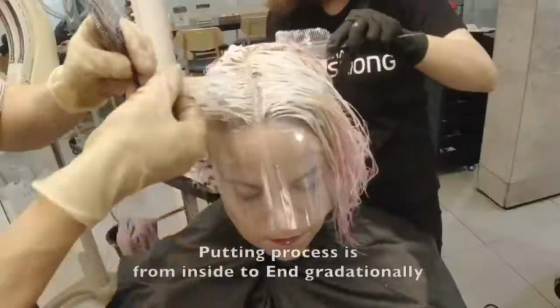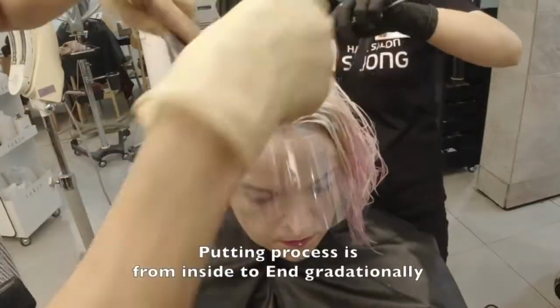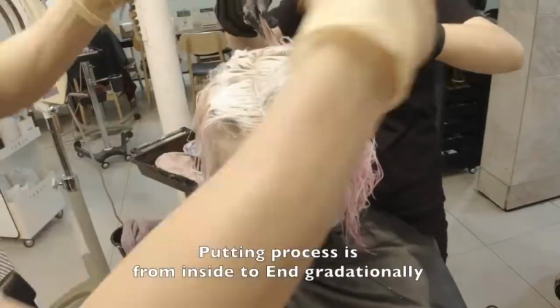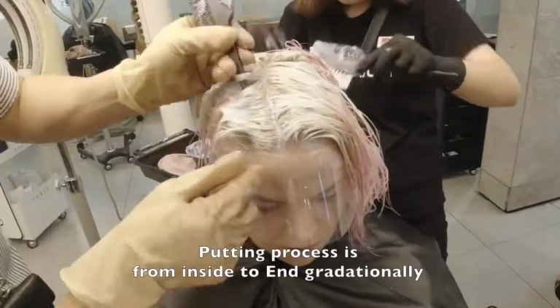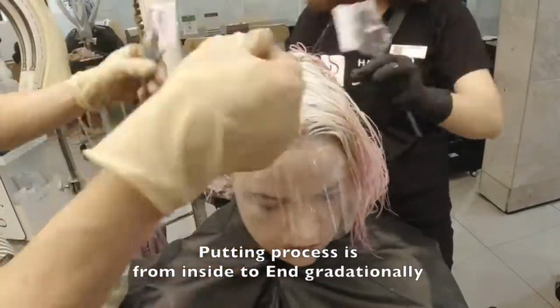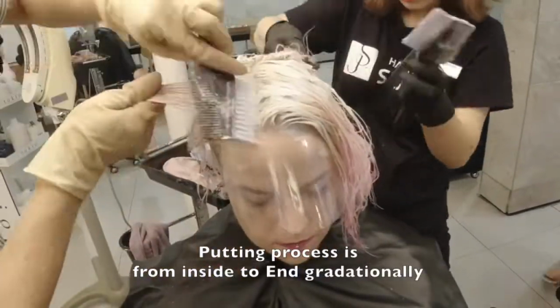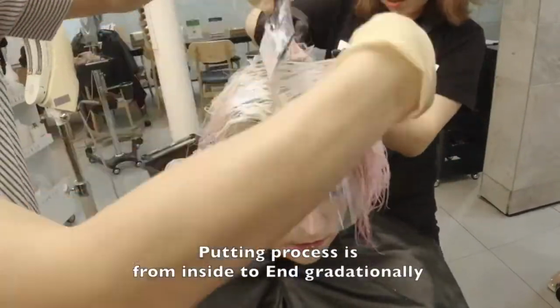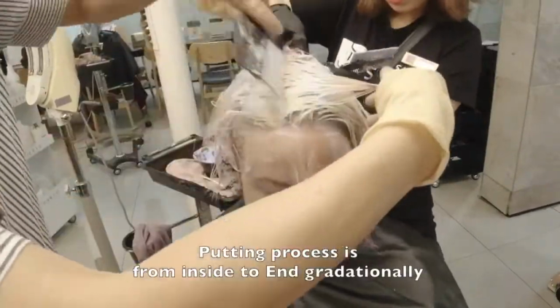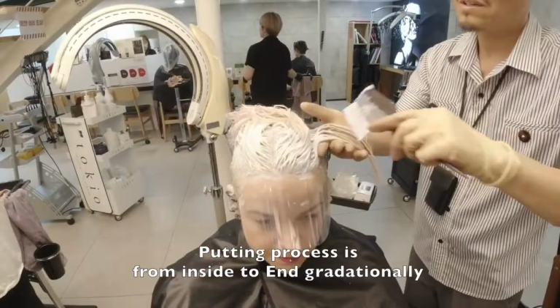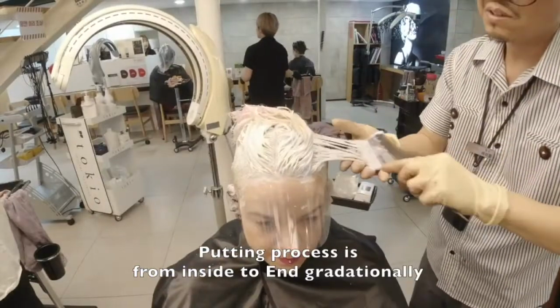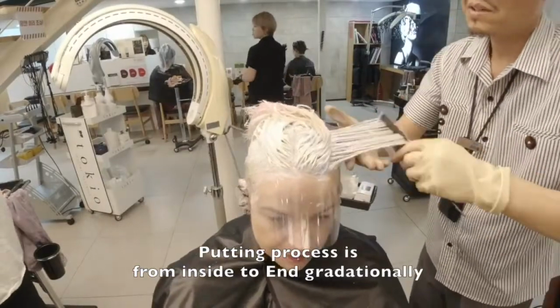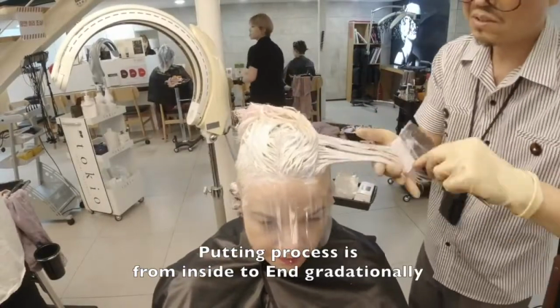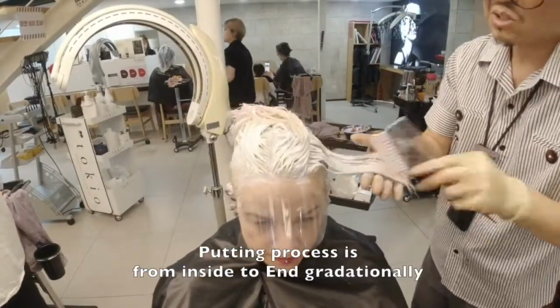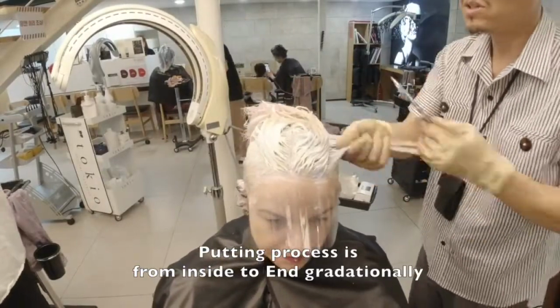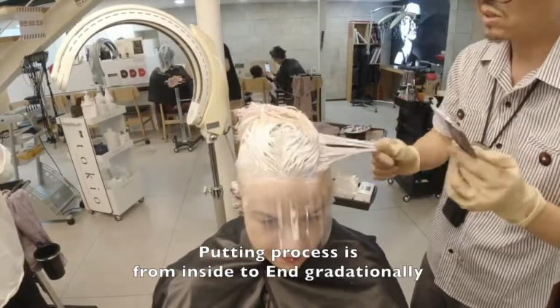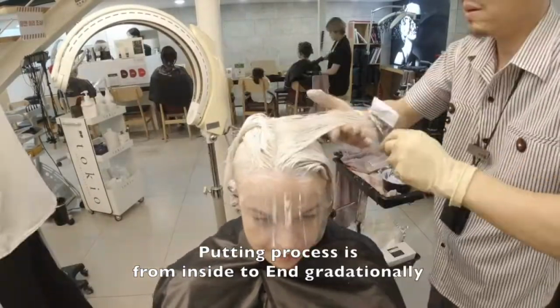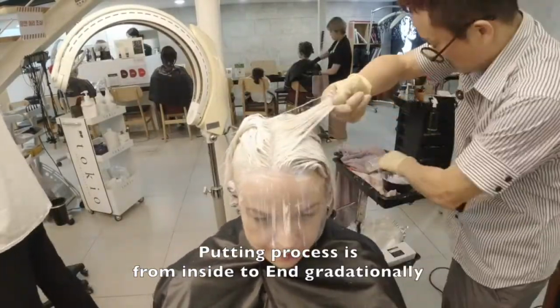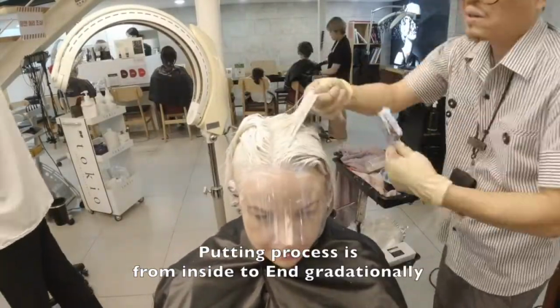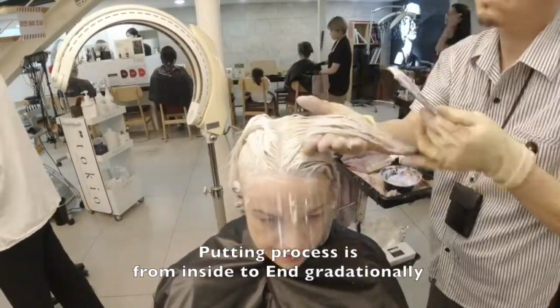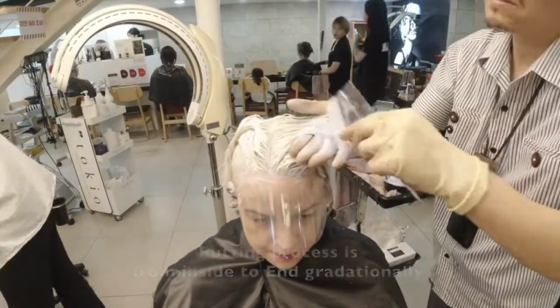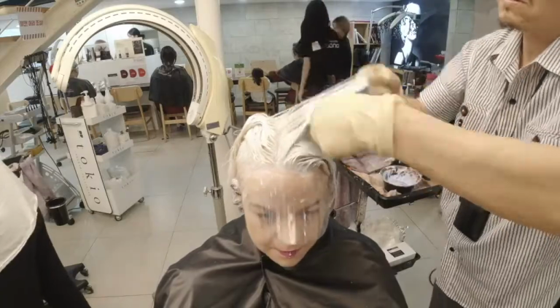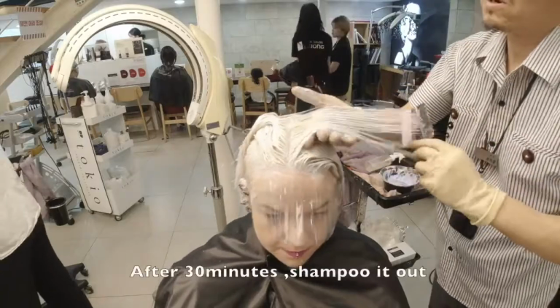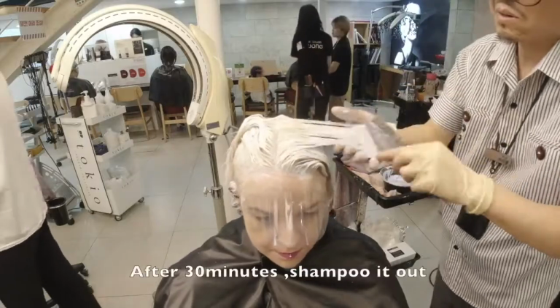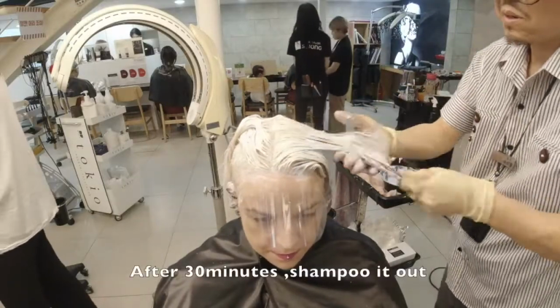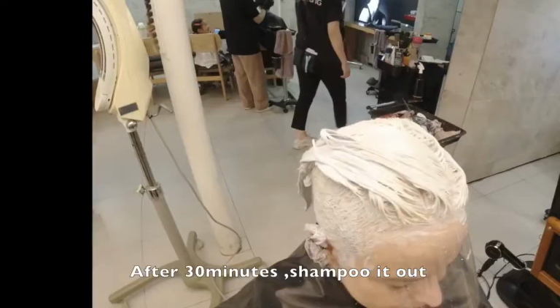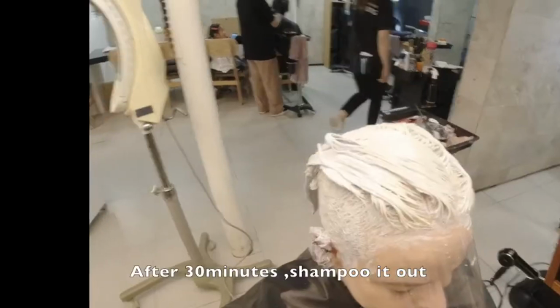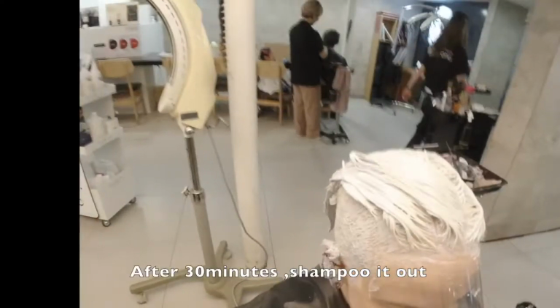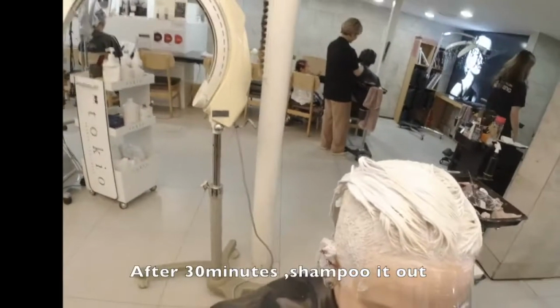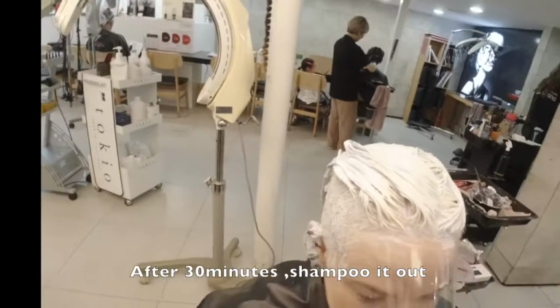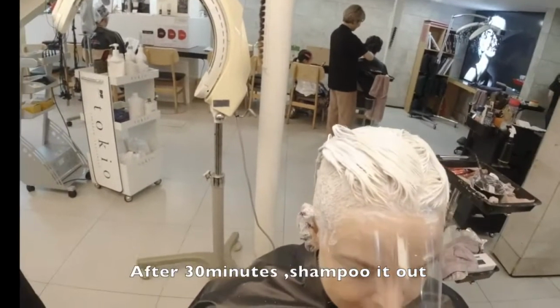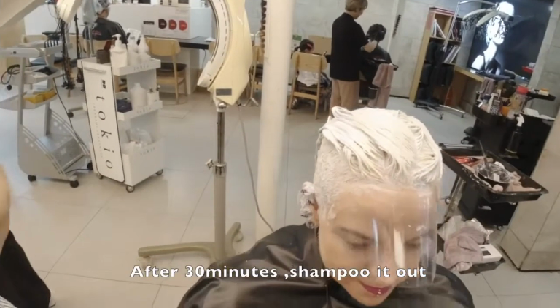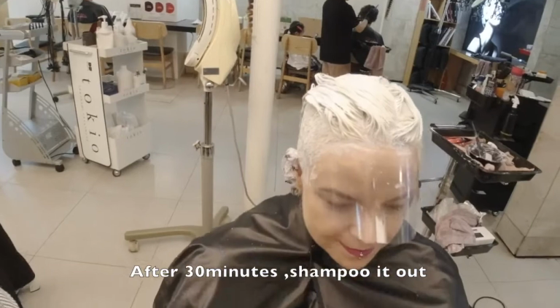The blitzing process works from inside and loose, and gradually. It's very important to bleach clearly and with less damage.